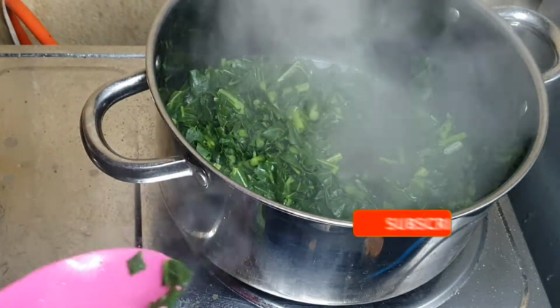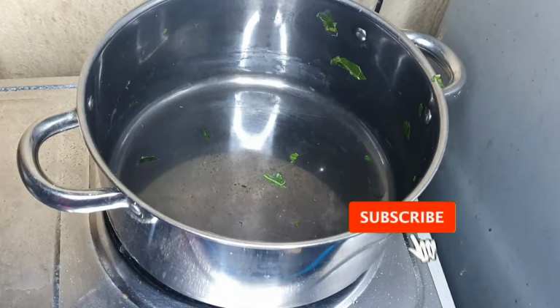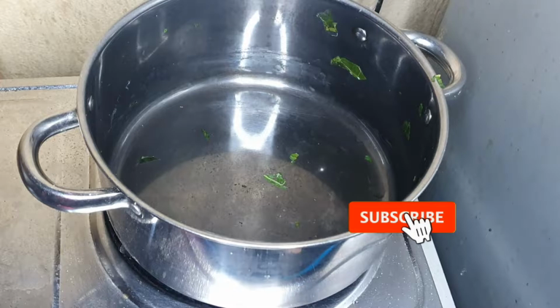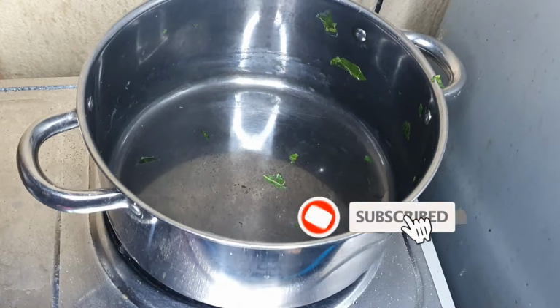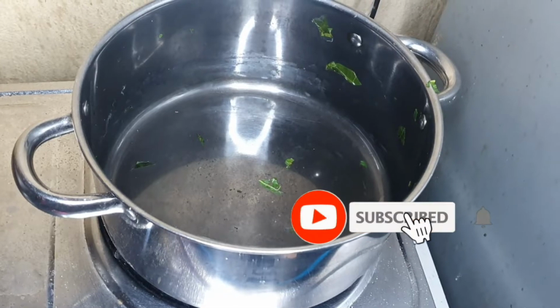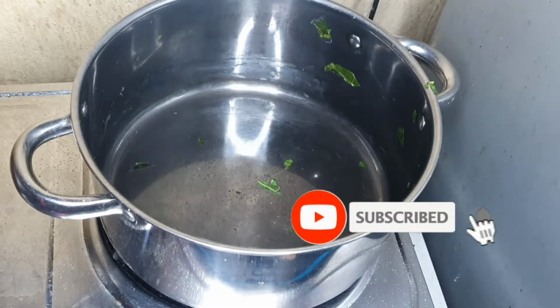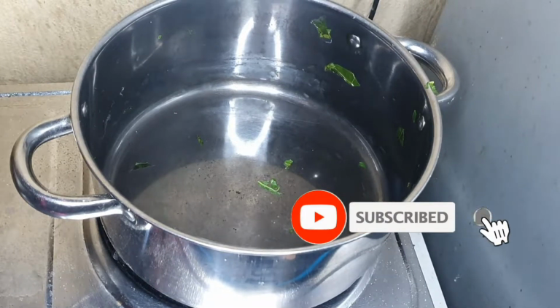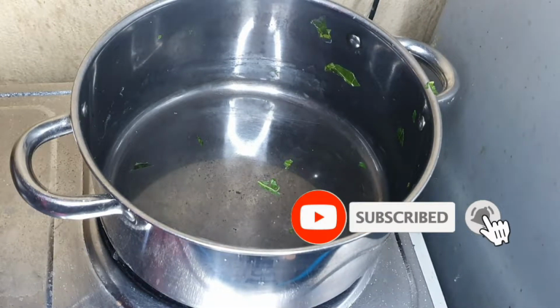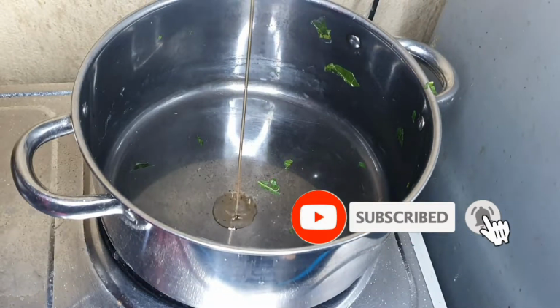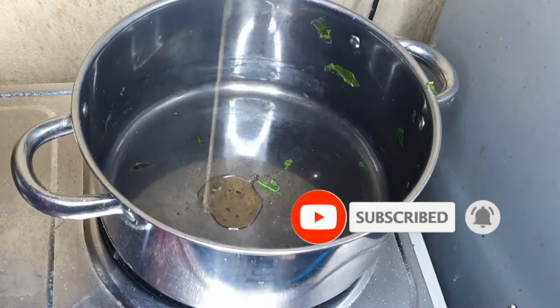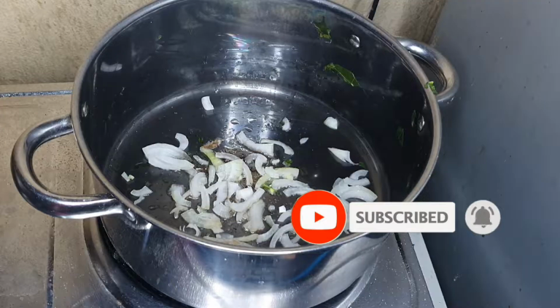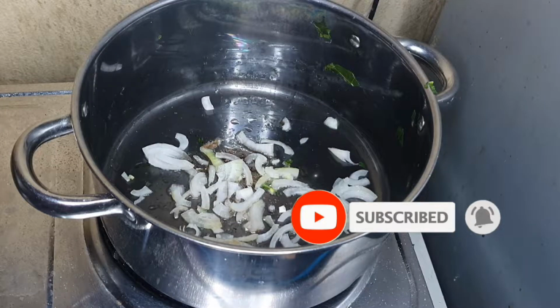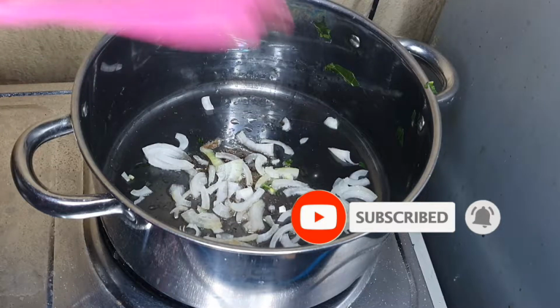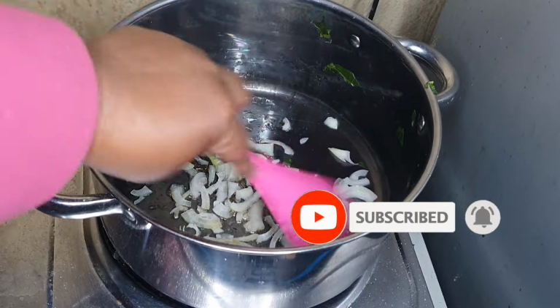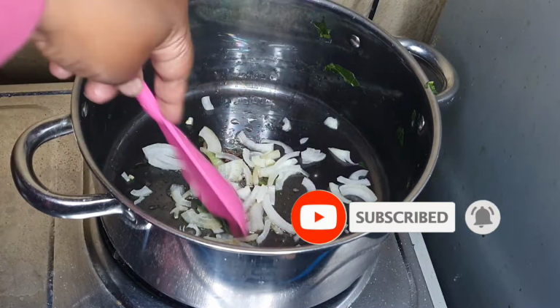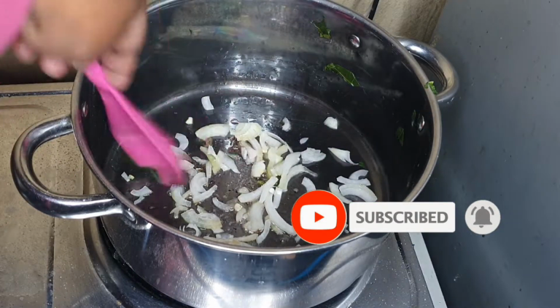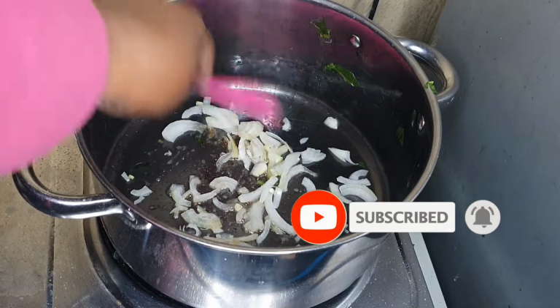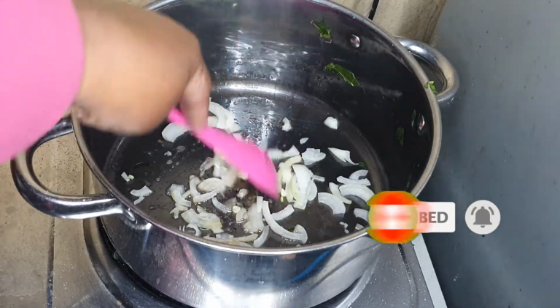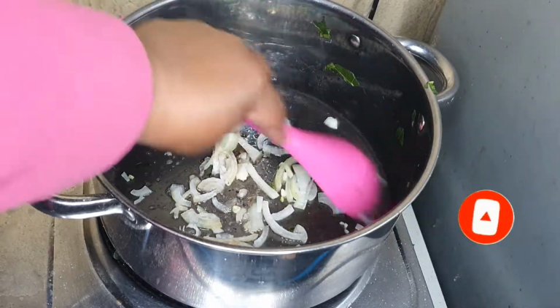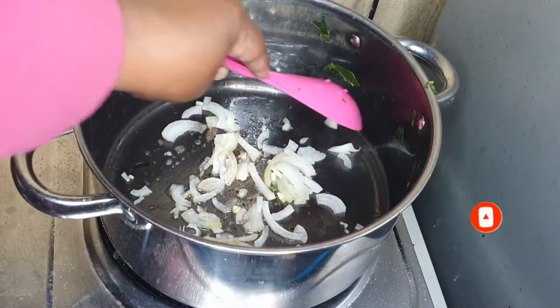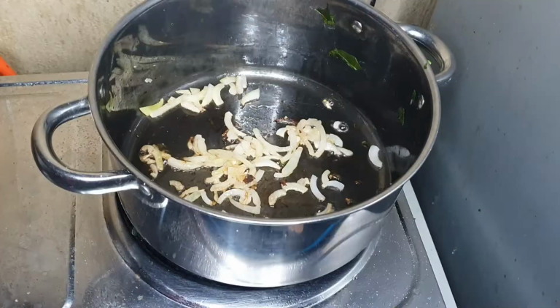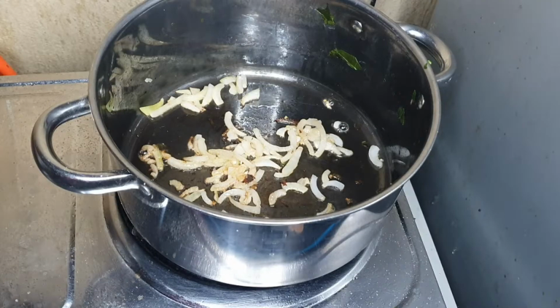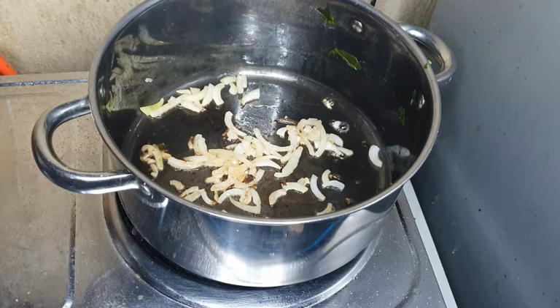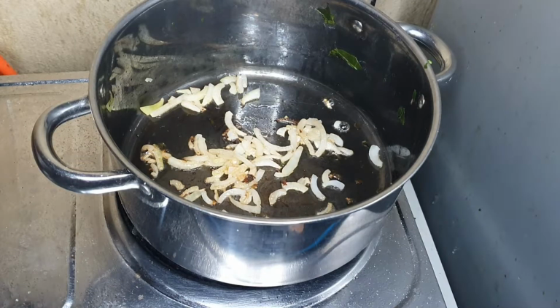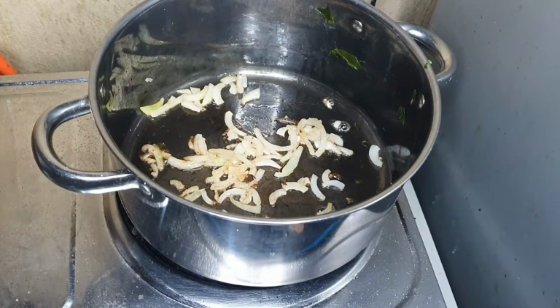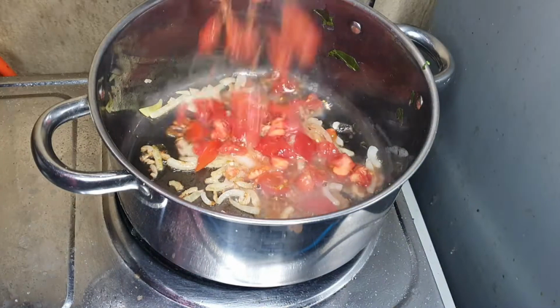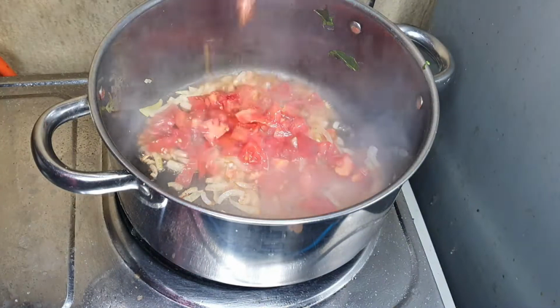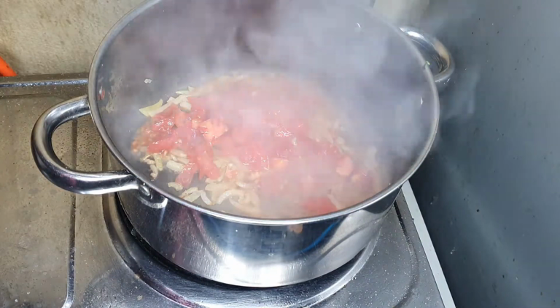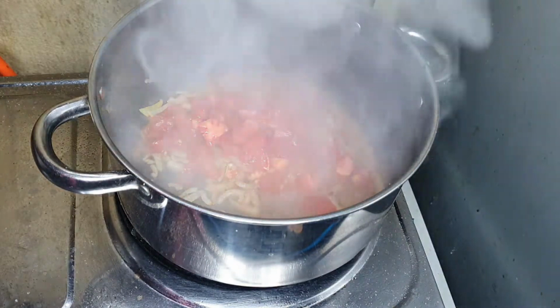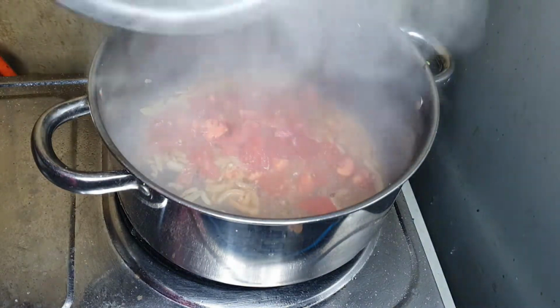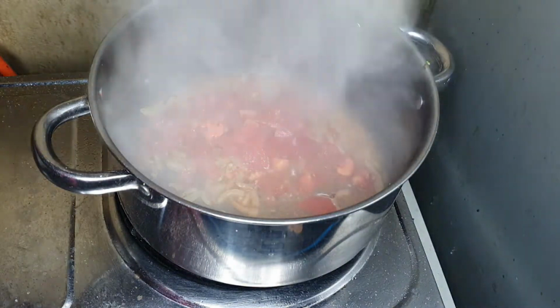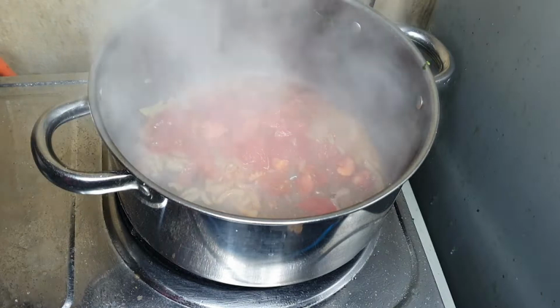I didn't add any water. I removed the collard greens, added some cooking oil and some onion, and fried it until it is golden brown. Then I'm adding some tomato in there.